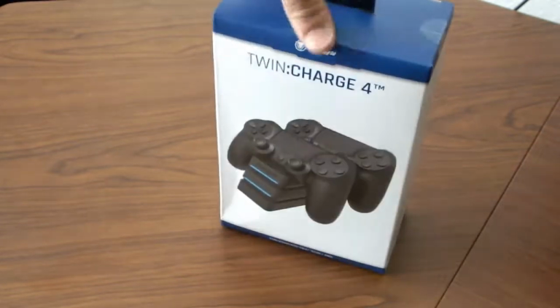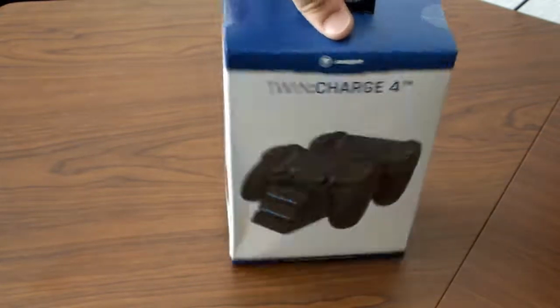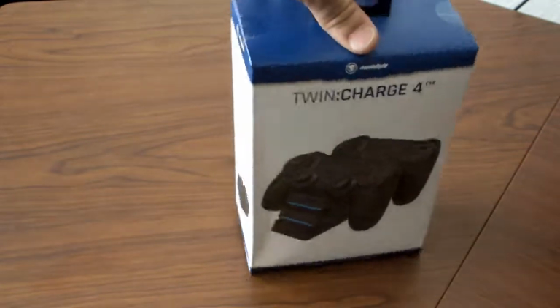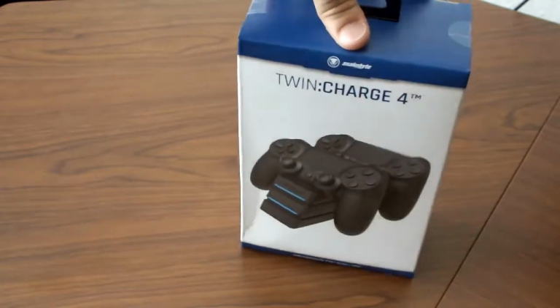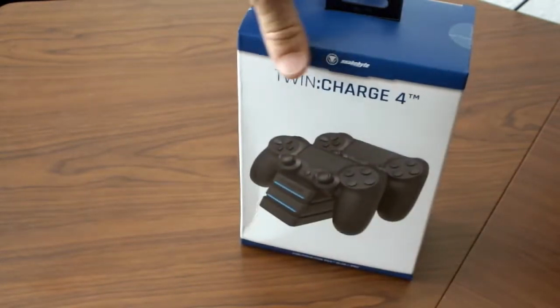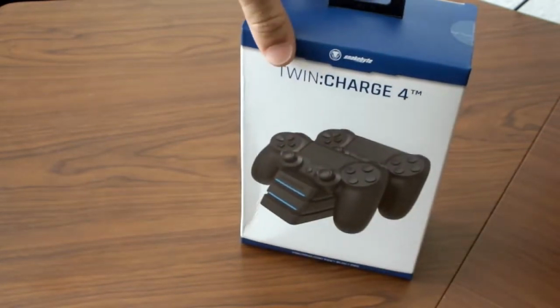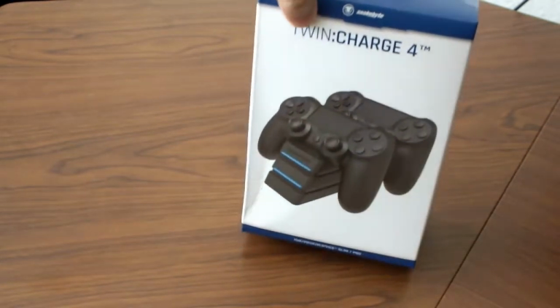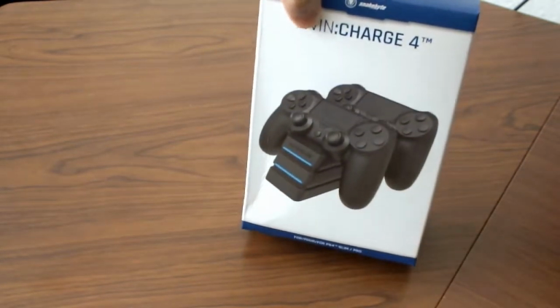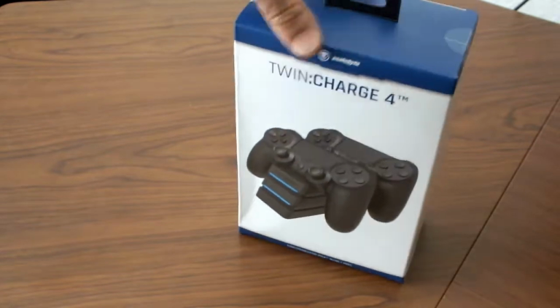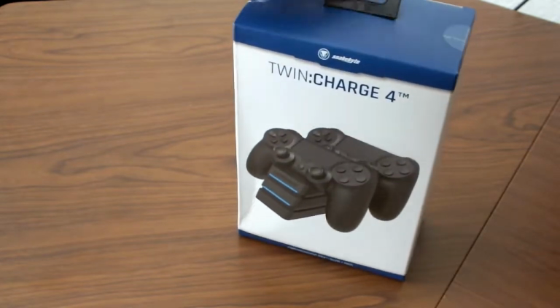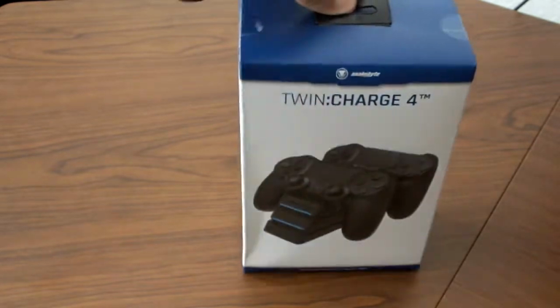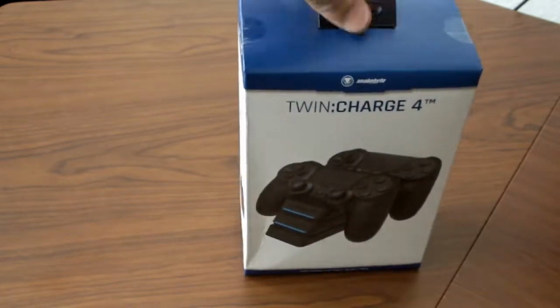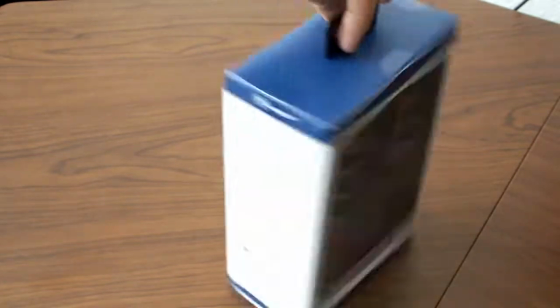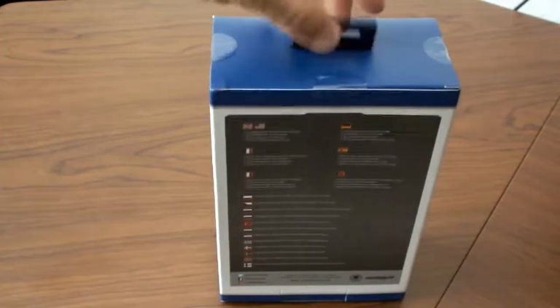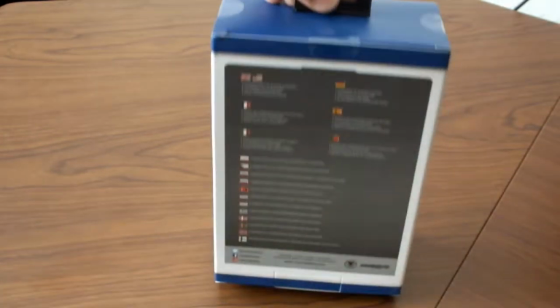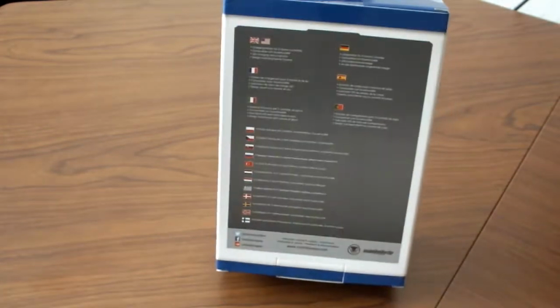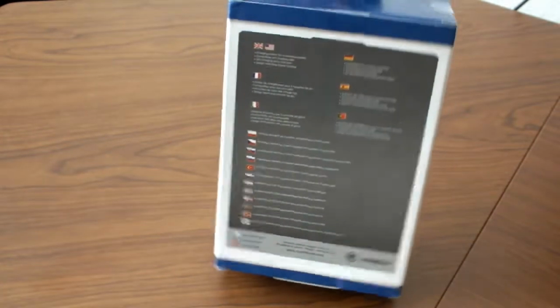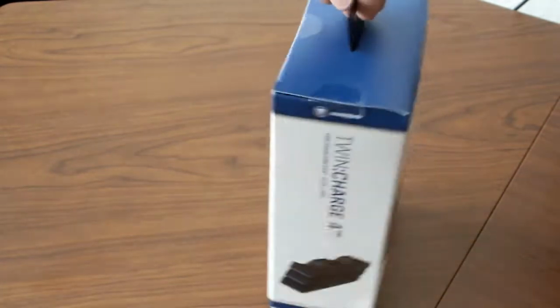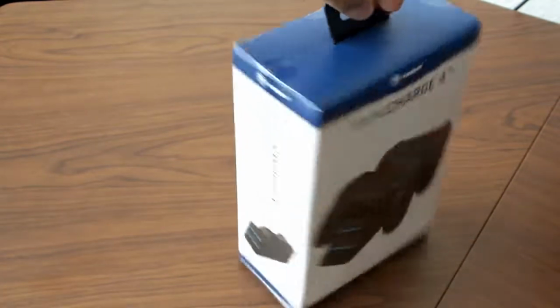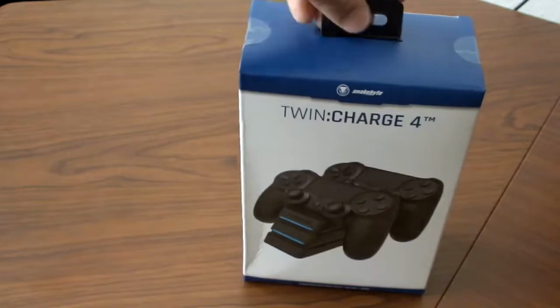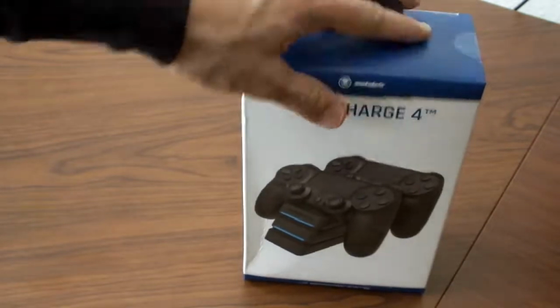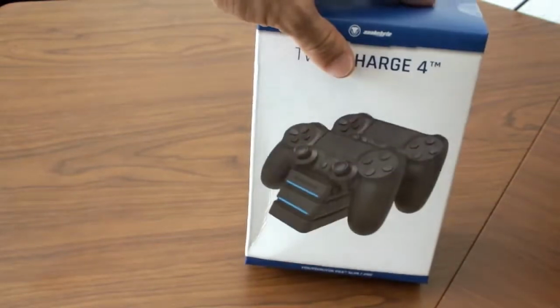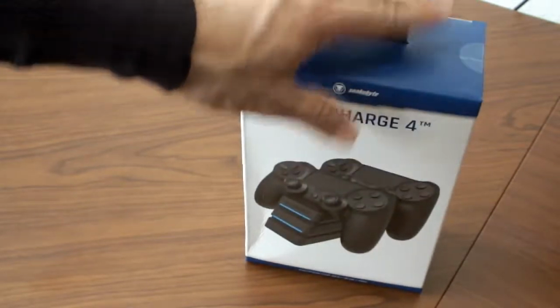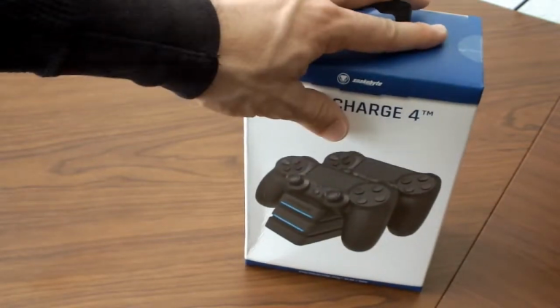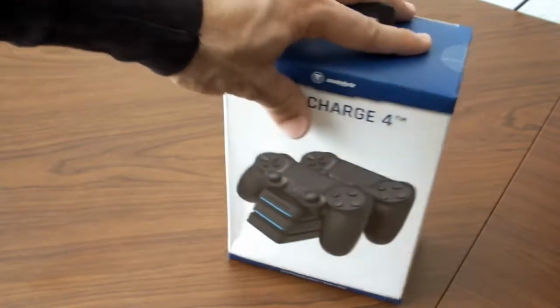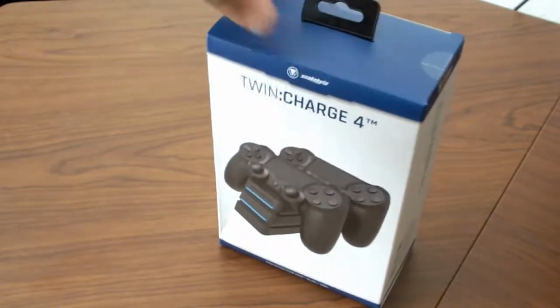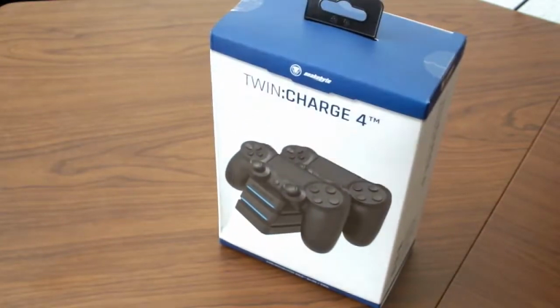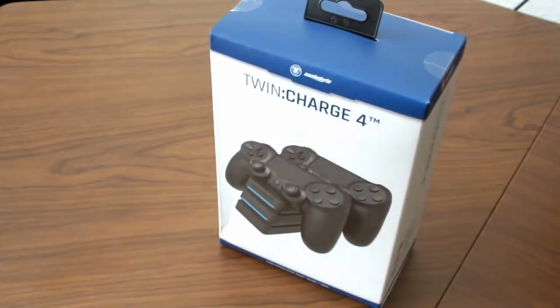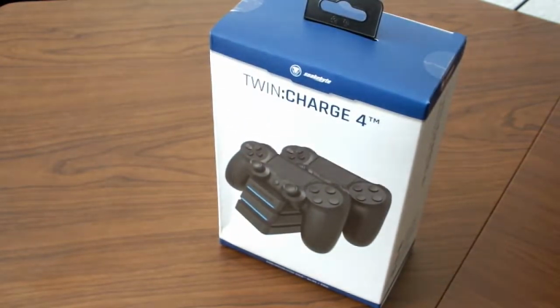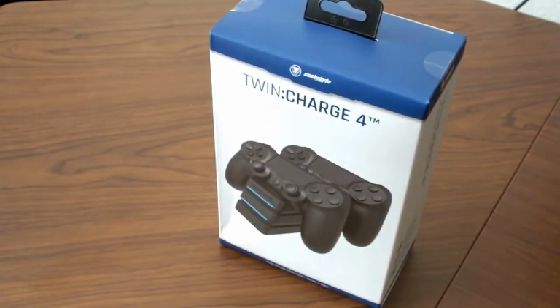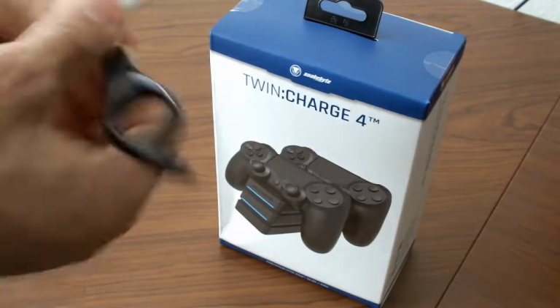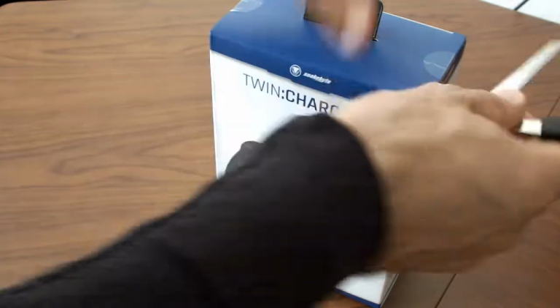We're gonna be taking a look at the Snakebite Twin Charge for the PlayStation 4 DualShock controller. As you guys can see here, this is from Snakebite — they actually sent this to me recently, so big shoutouts to them. We're gonna unbox this thing, take a look at what it has to offer, and see exactly what it's all about.